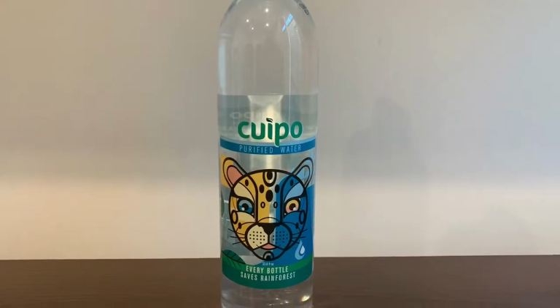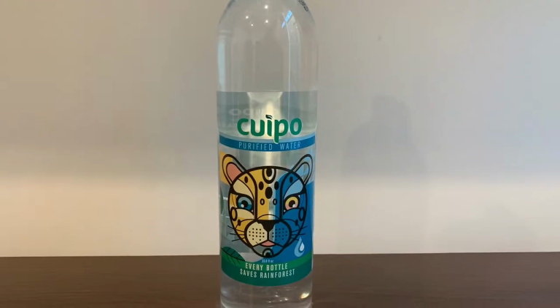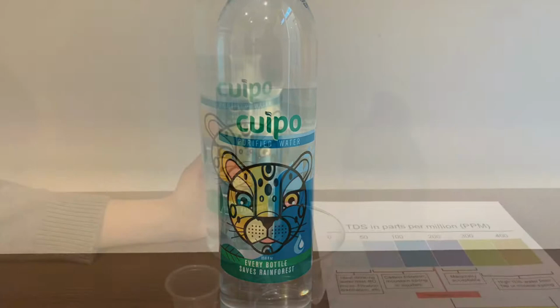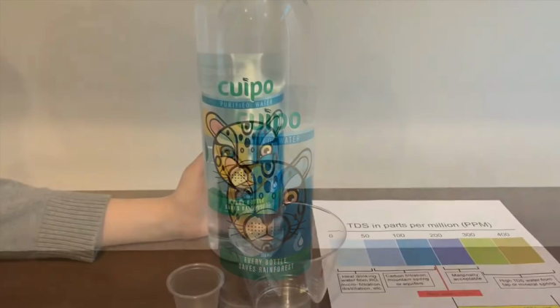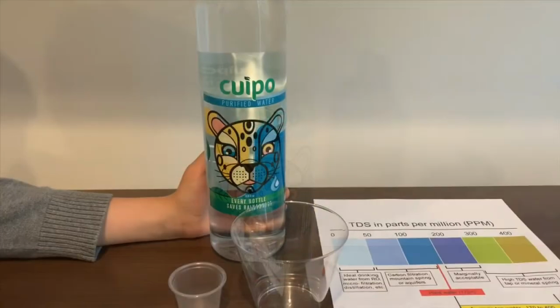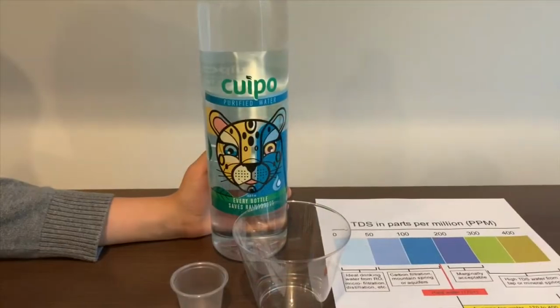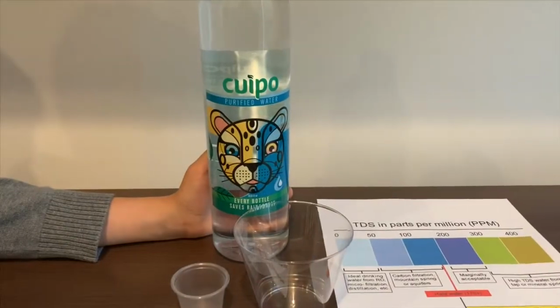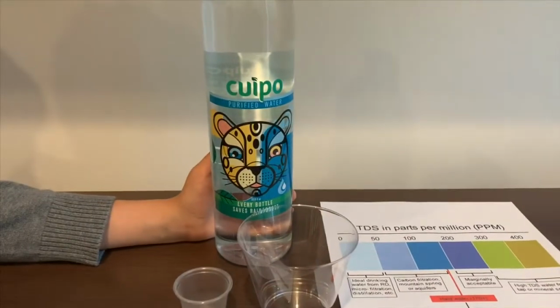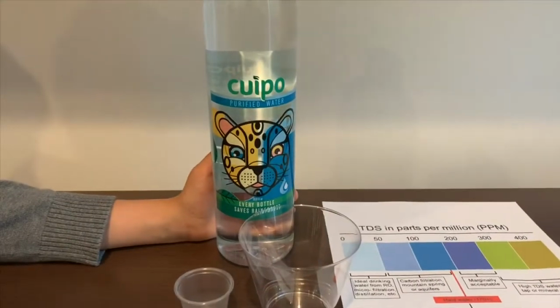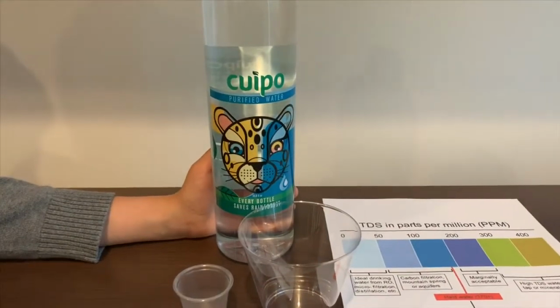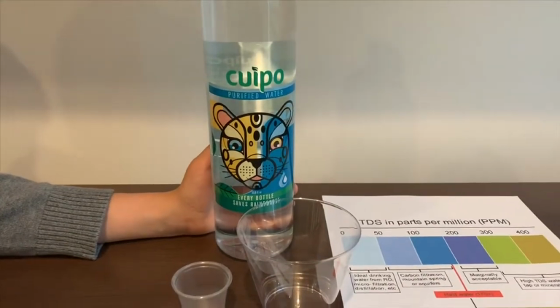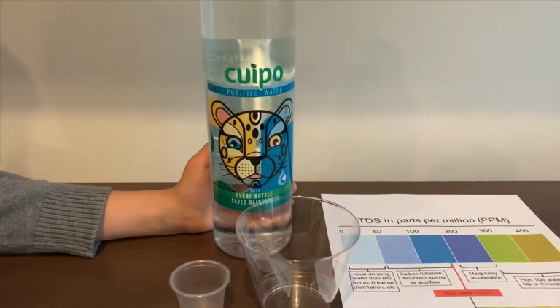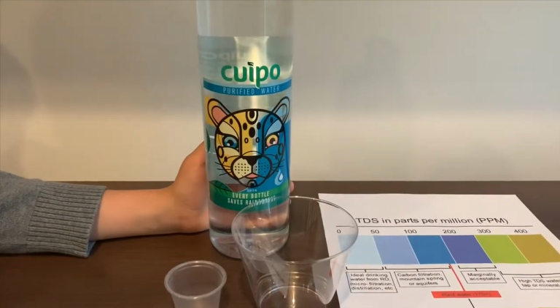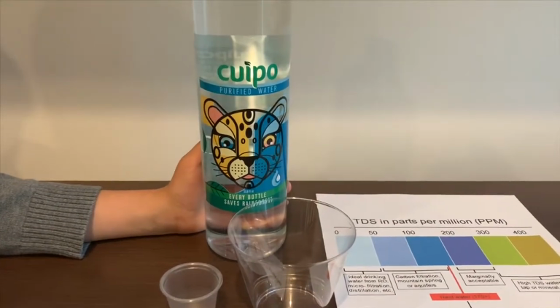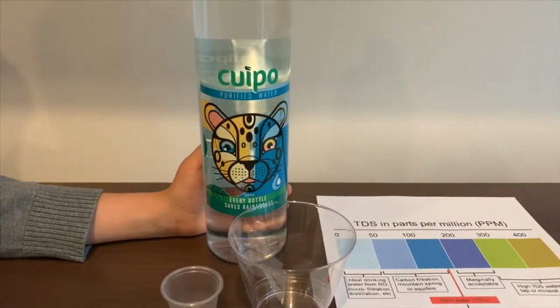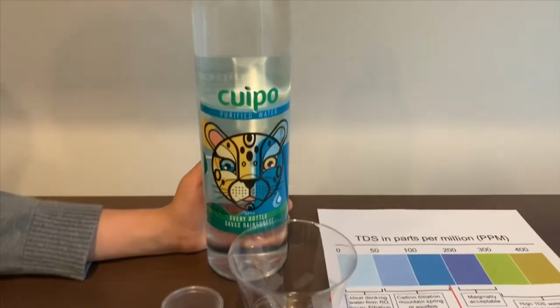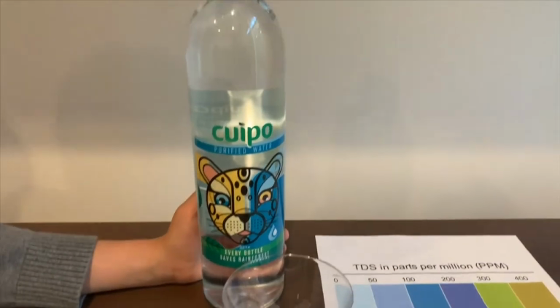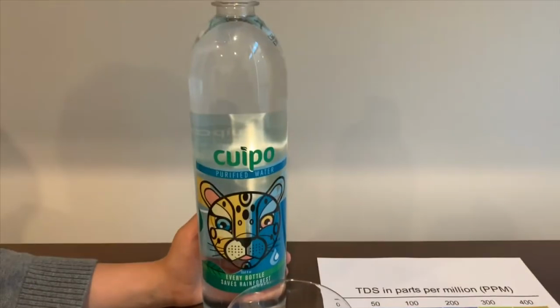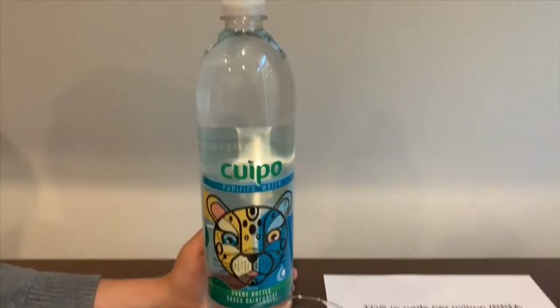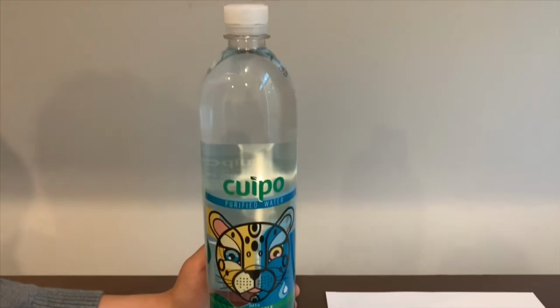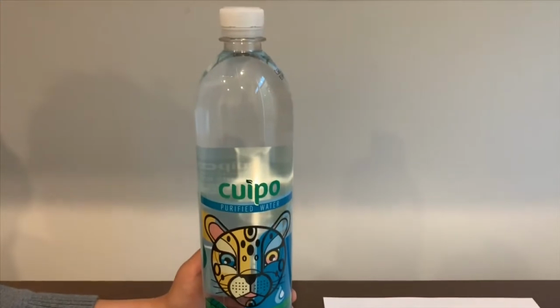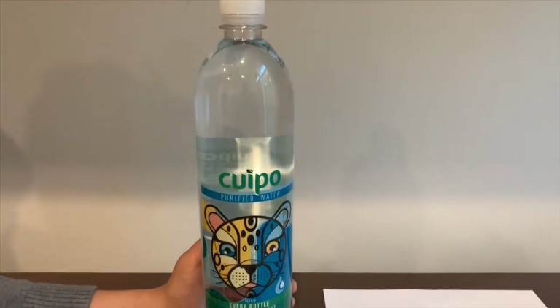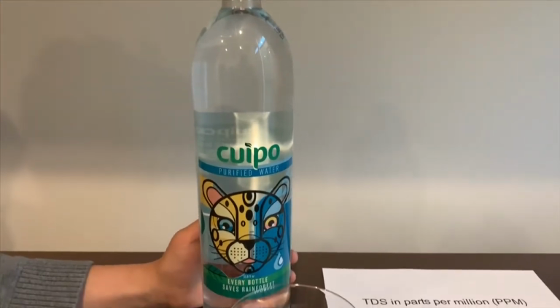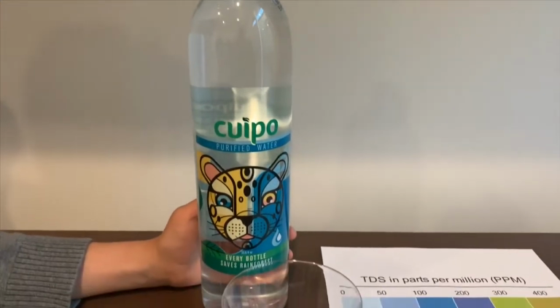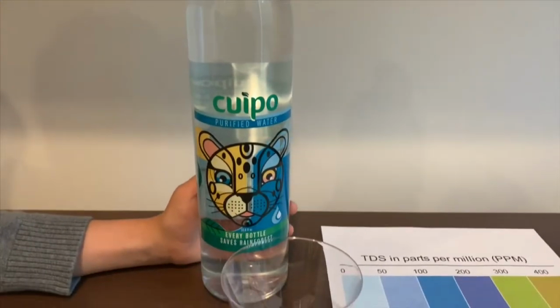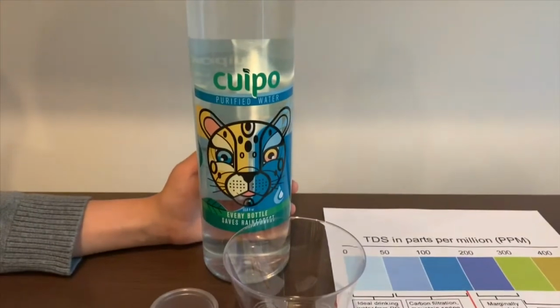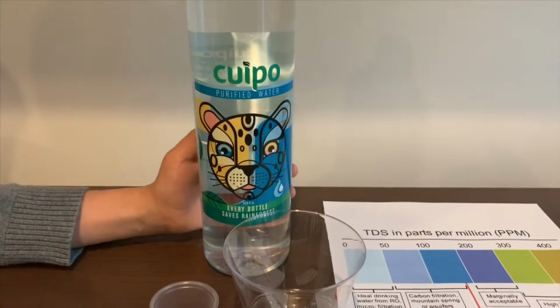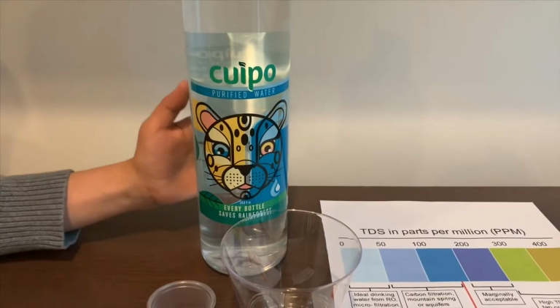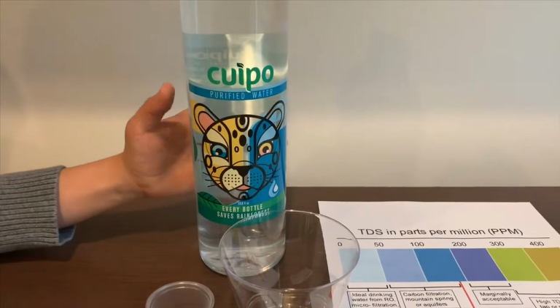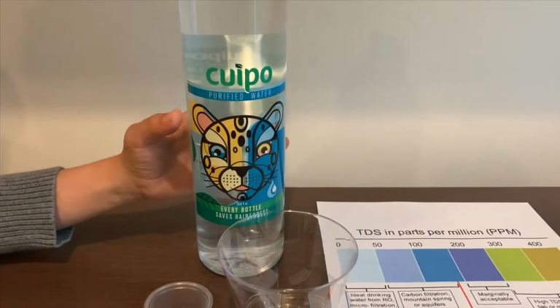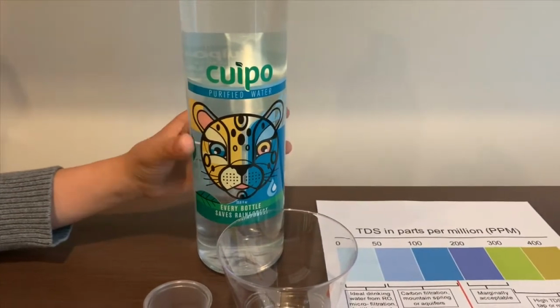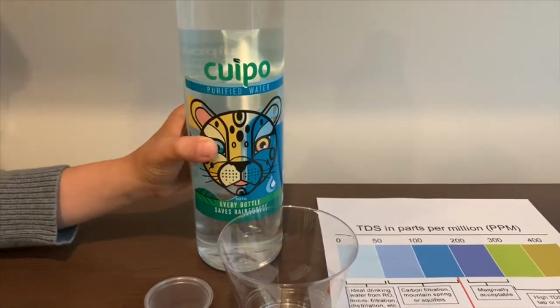This is Quipo Purified Water. It's sourced from municipal sources in California. Let's check the TDS and pH level.